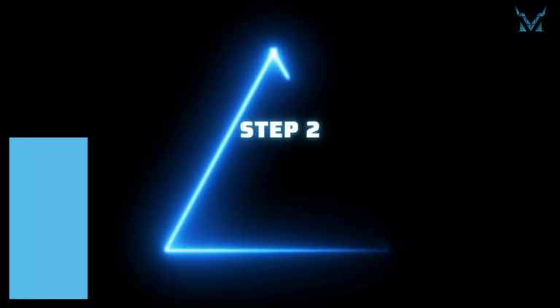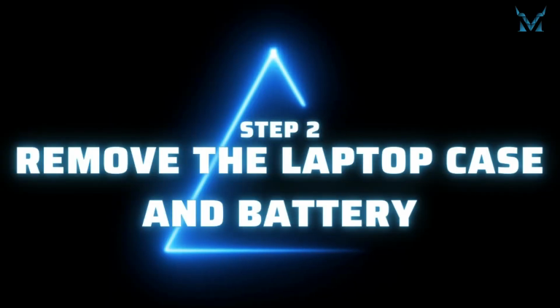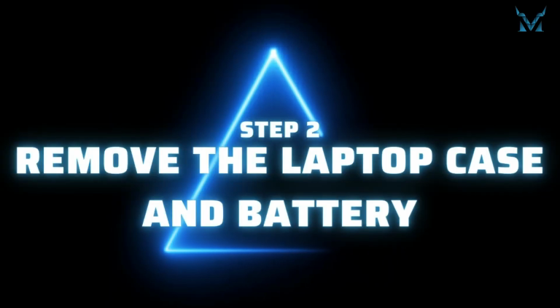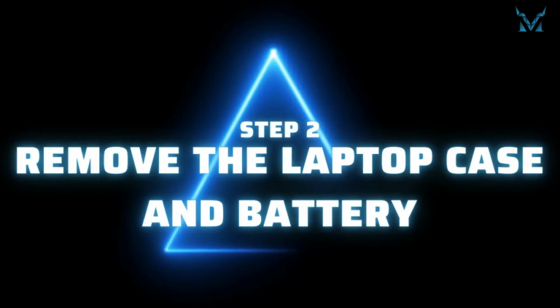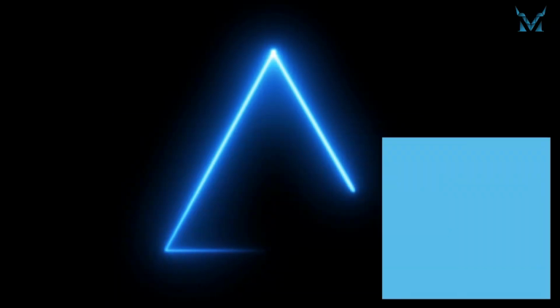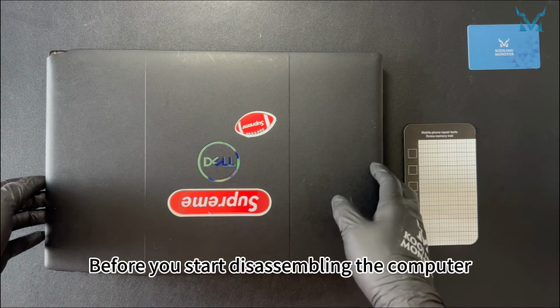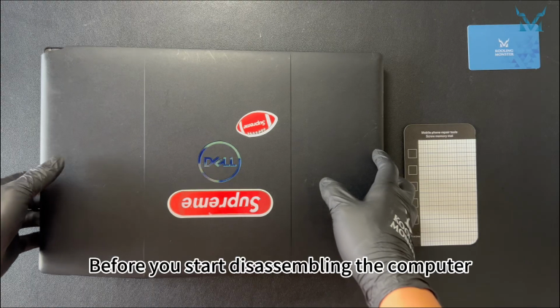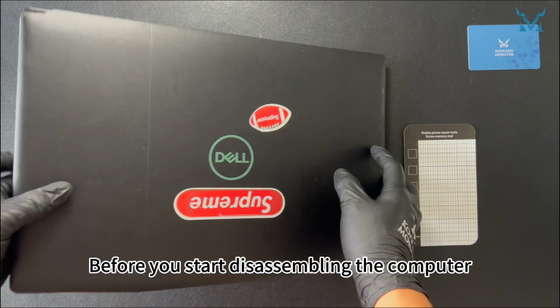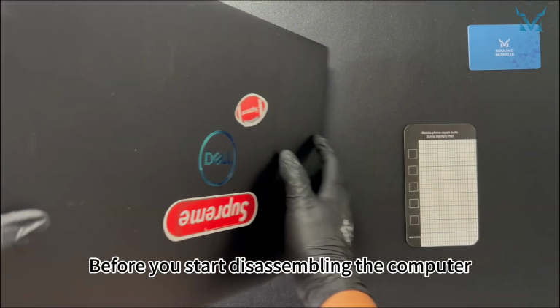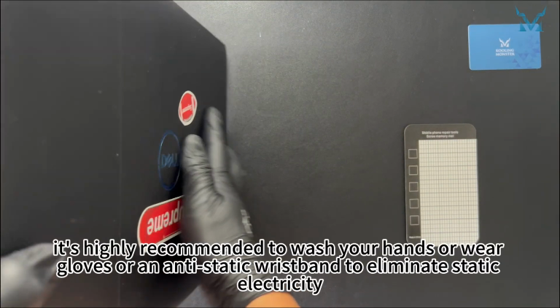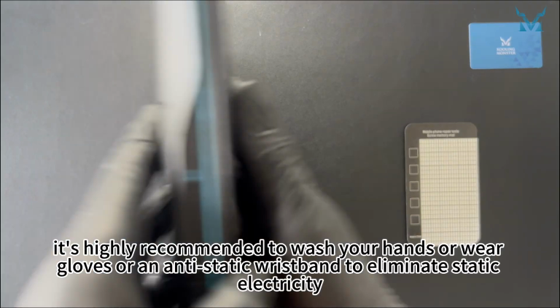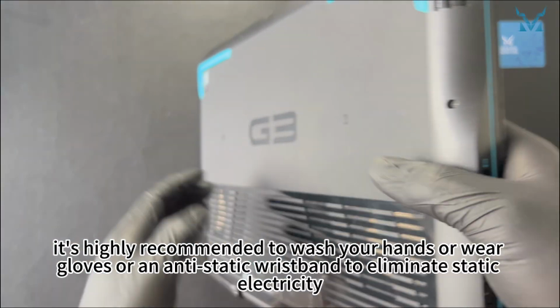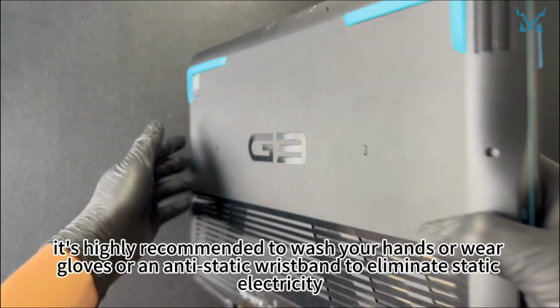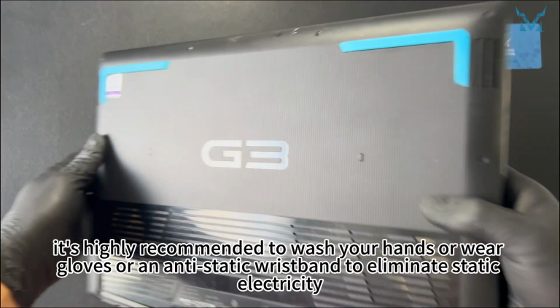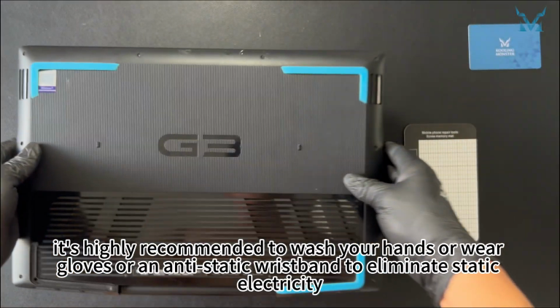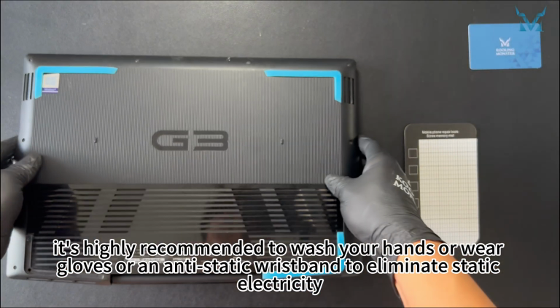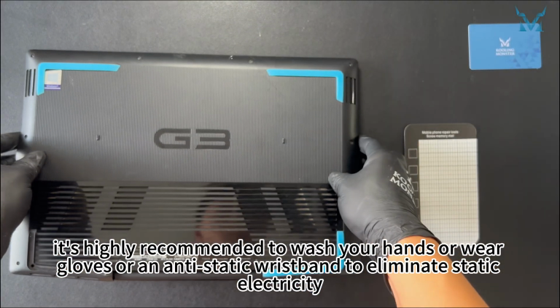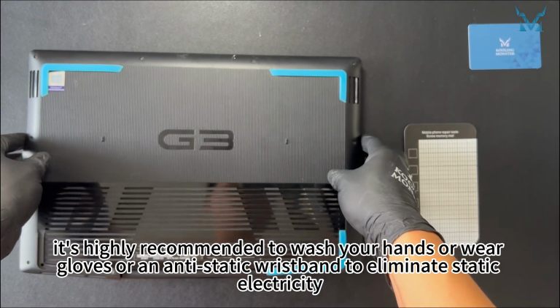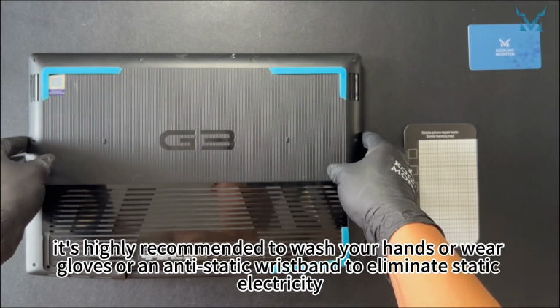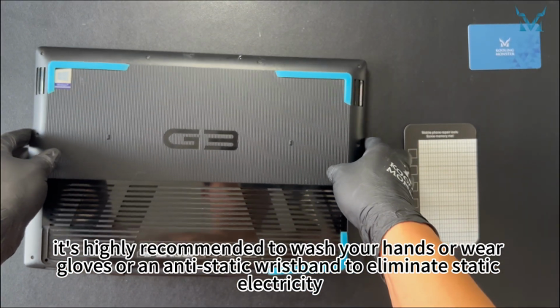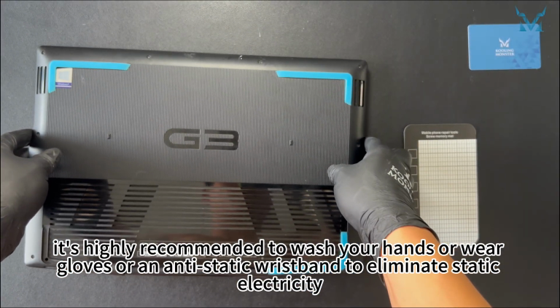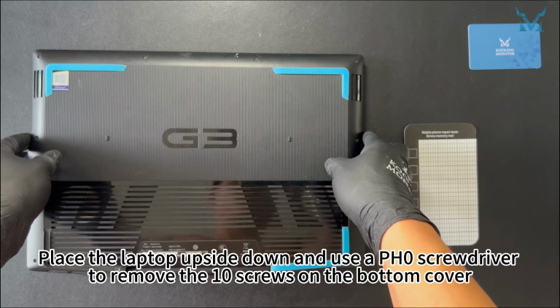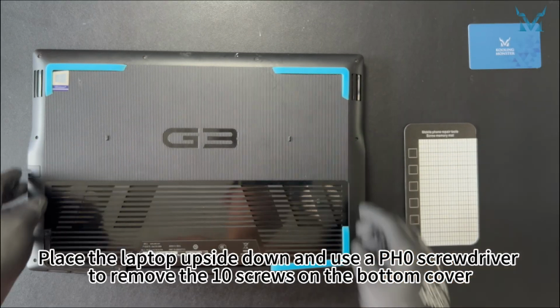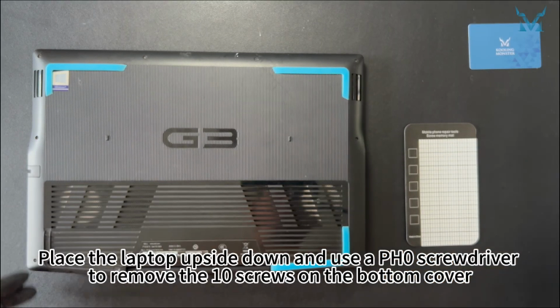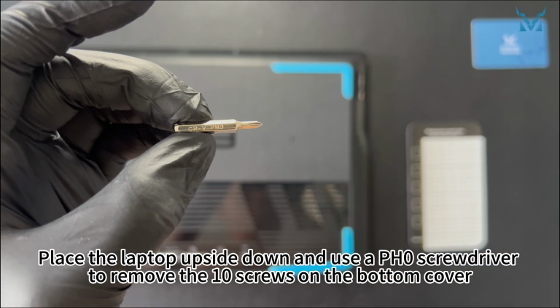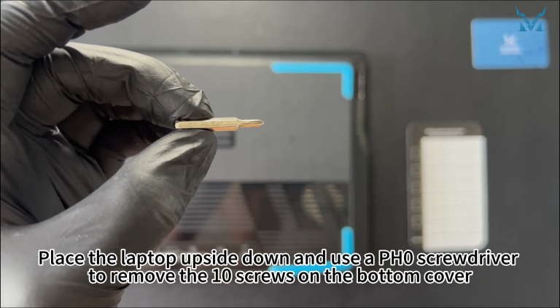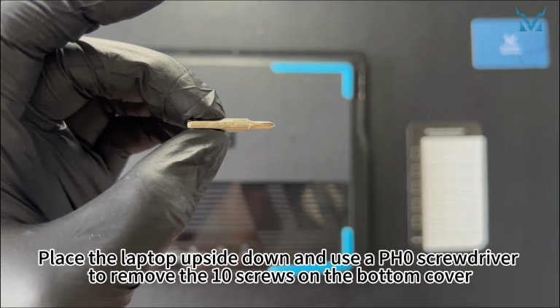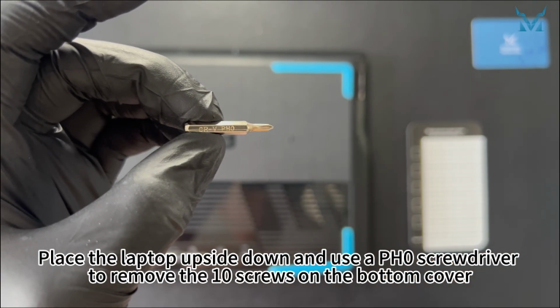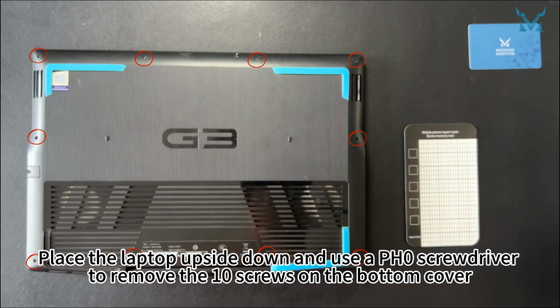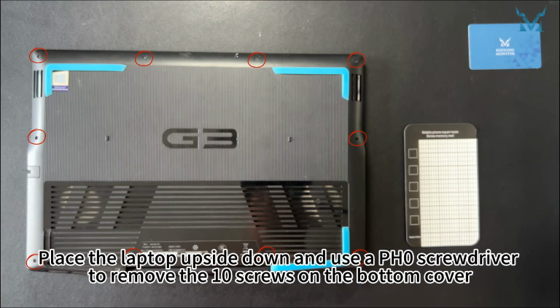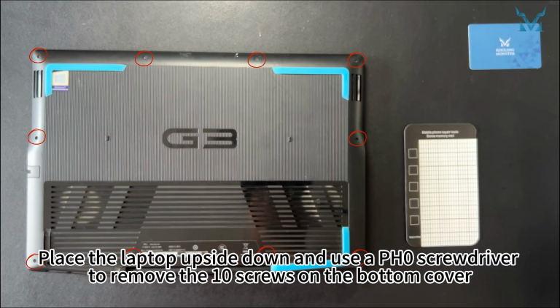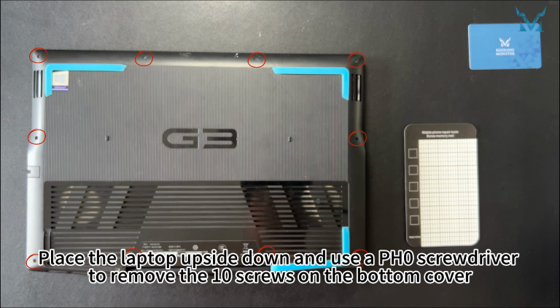Step 2: Remove the laptop case and battery. Before you start disassembling the computer, it's highly recommended to wash your hands or wear gloves or an anti-static wristband to eliminate static electricity. Place the laptop upside down and use a PH0 screwdriver to remove the 10 screws on the bottom cover.